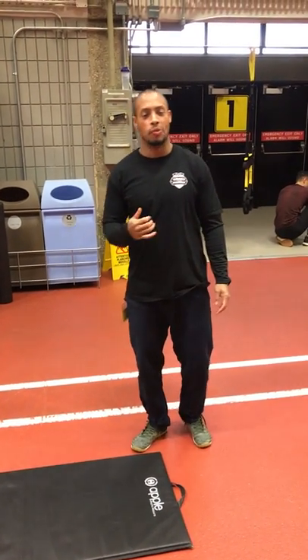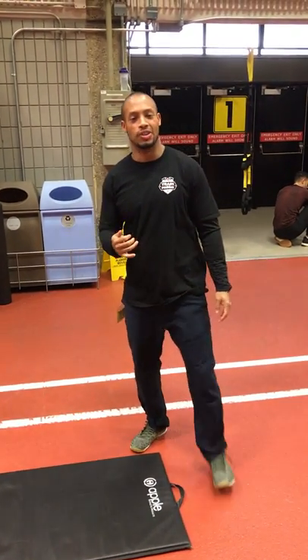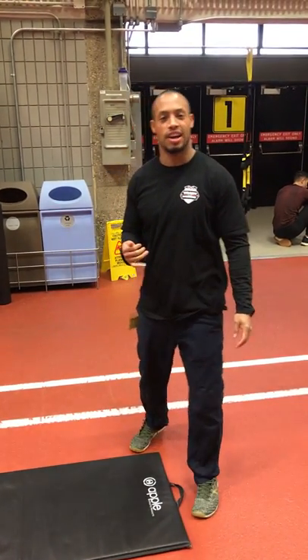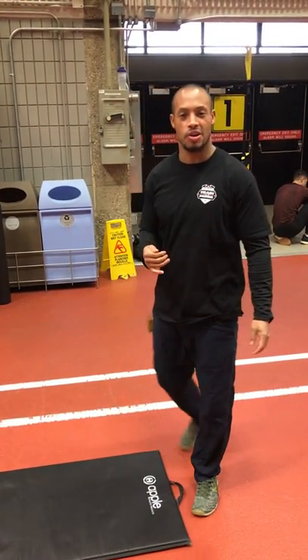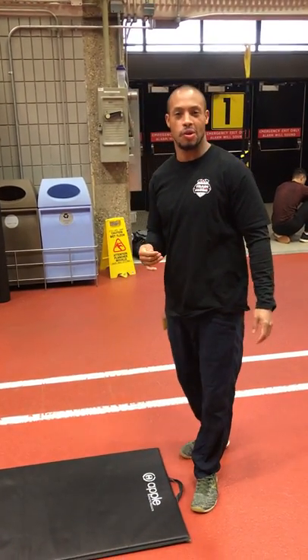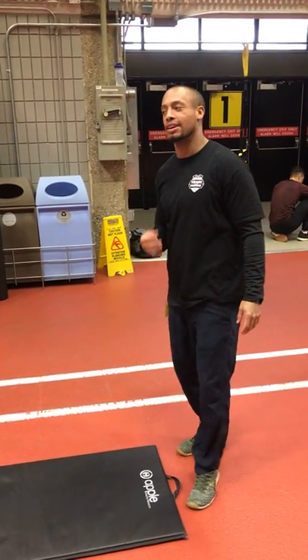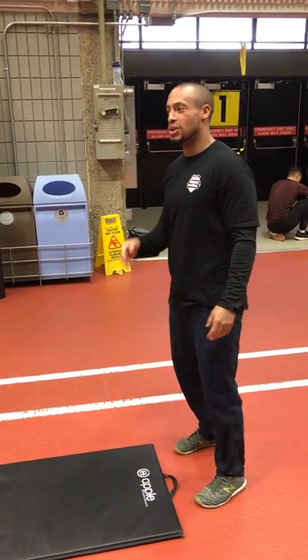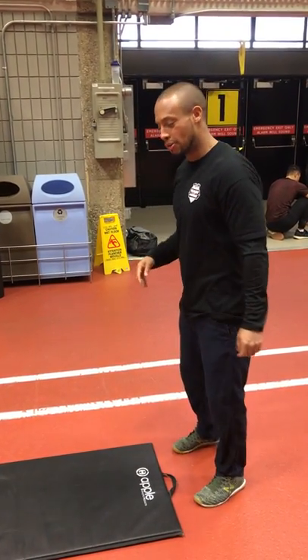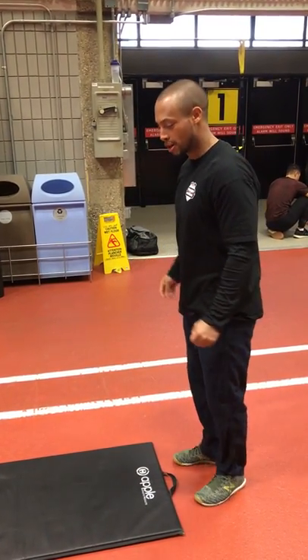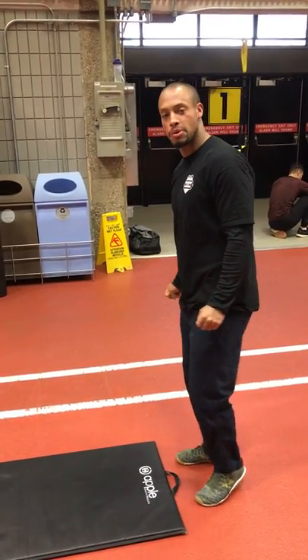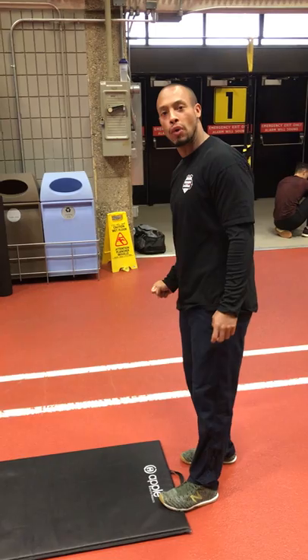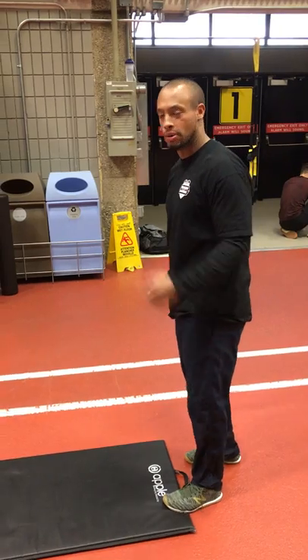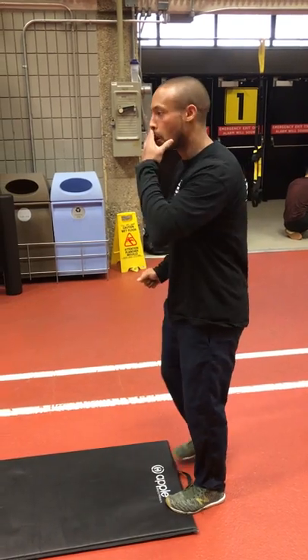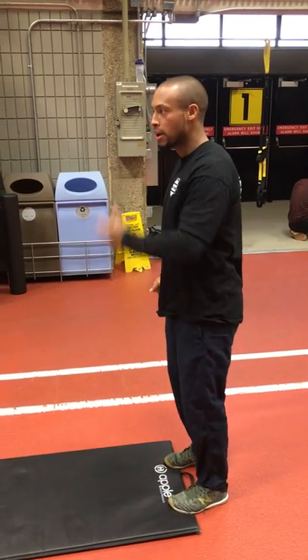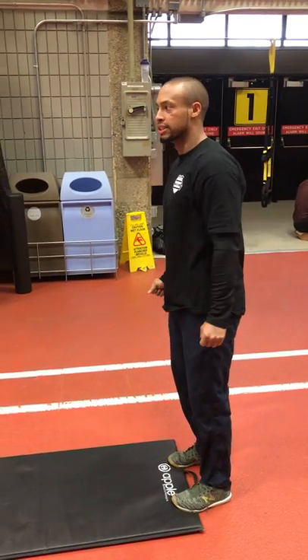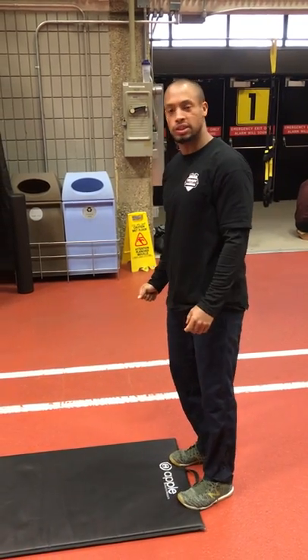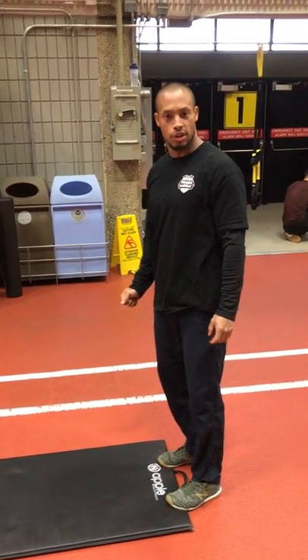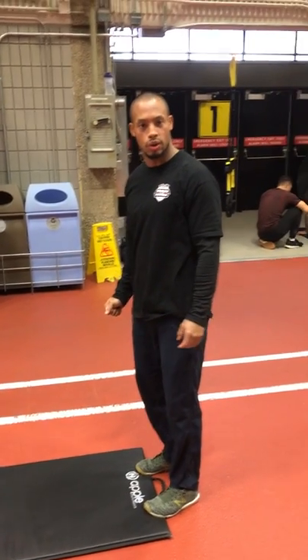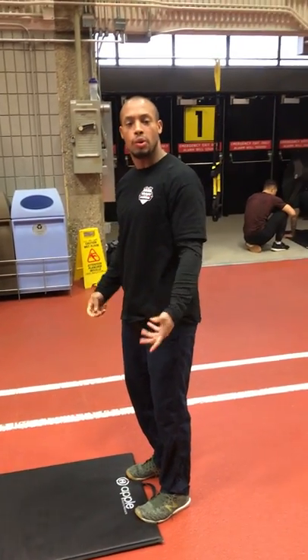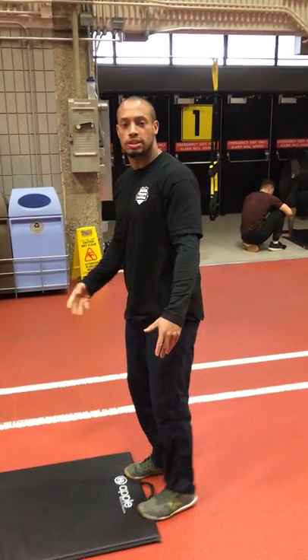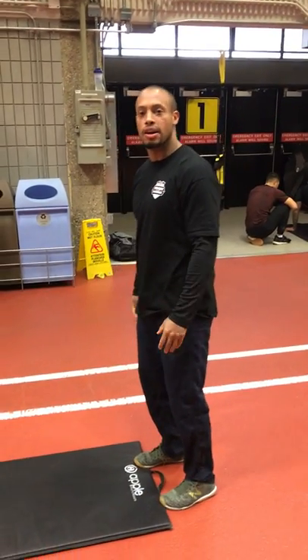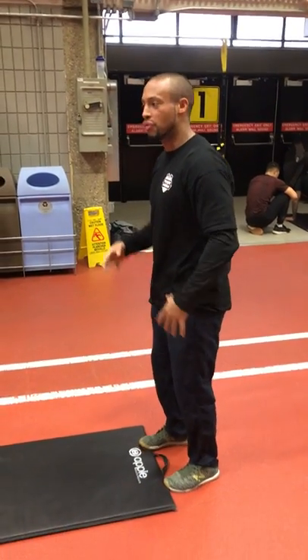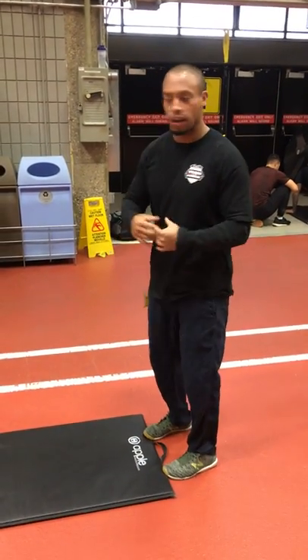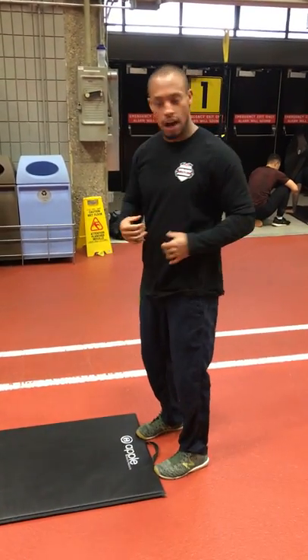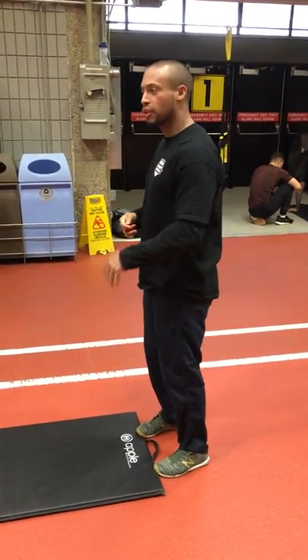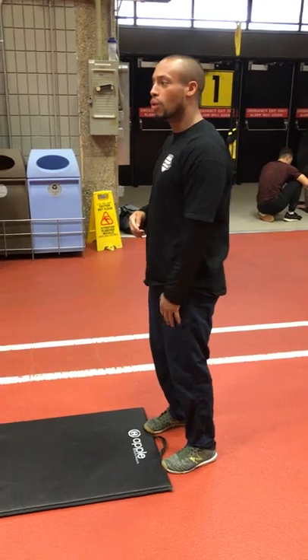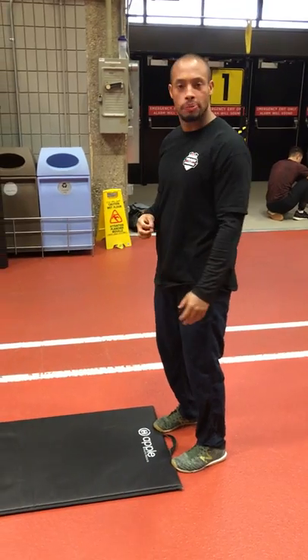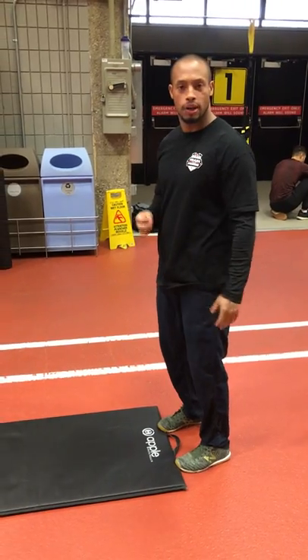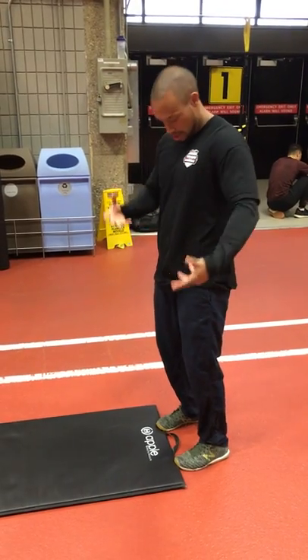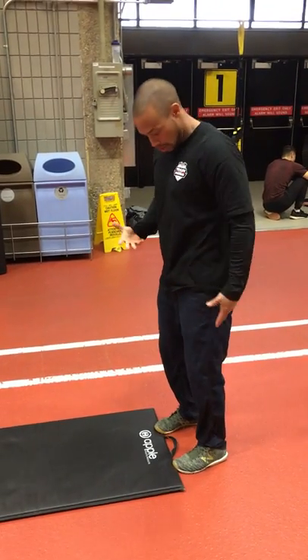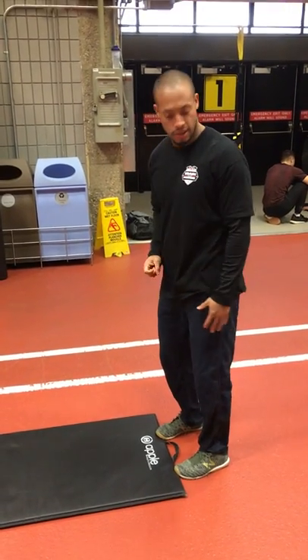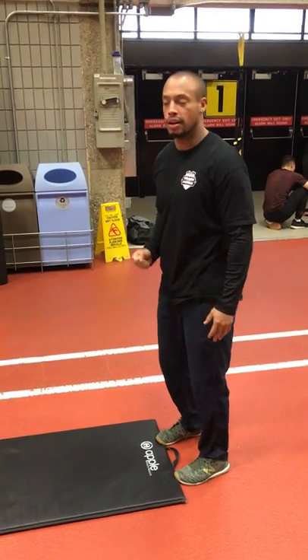Moment wellness training. Tori here. We're going to keep going over some of those warm-up sequences that you can do. We did a standing profile flow warm-up, obviously standing.